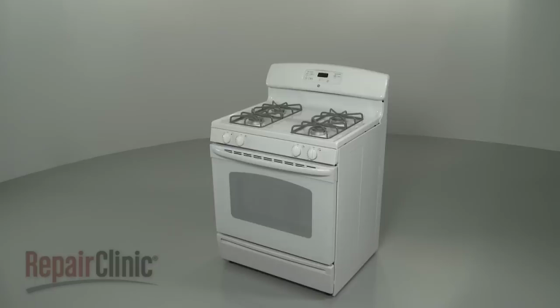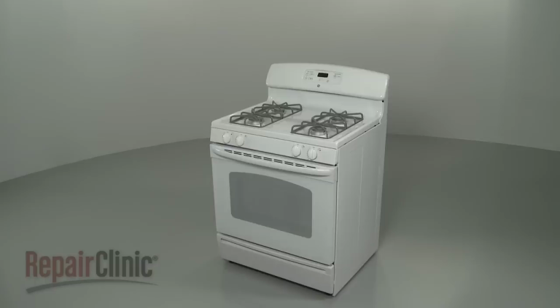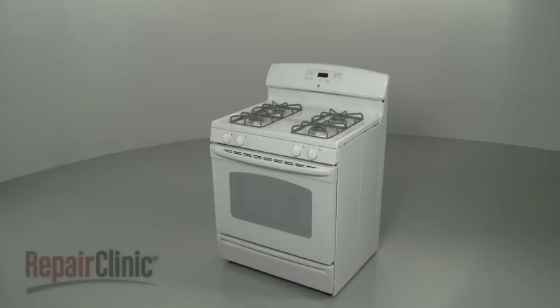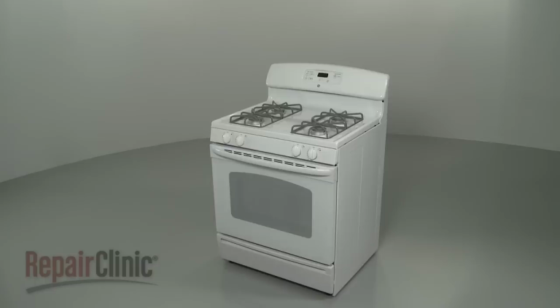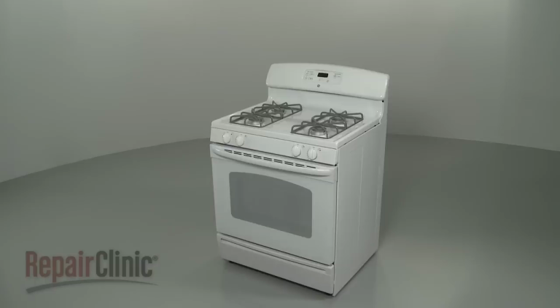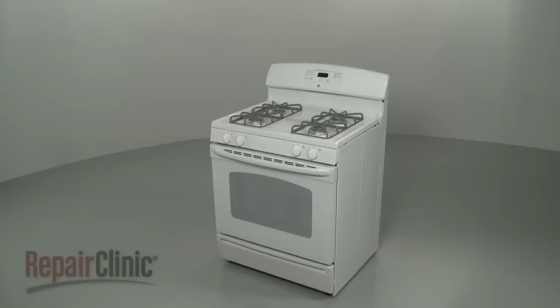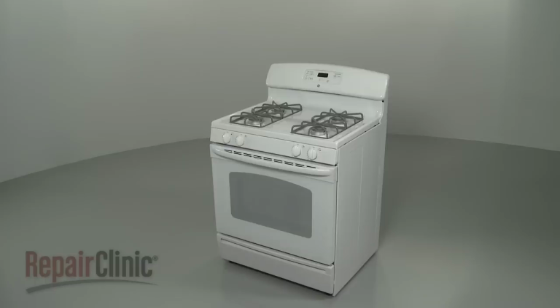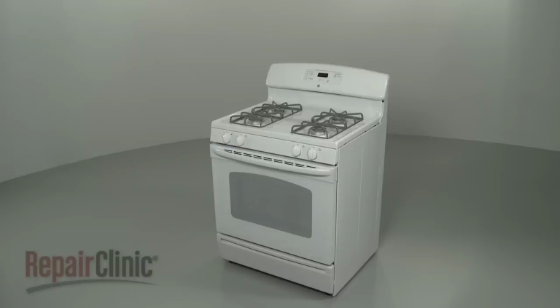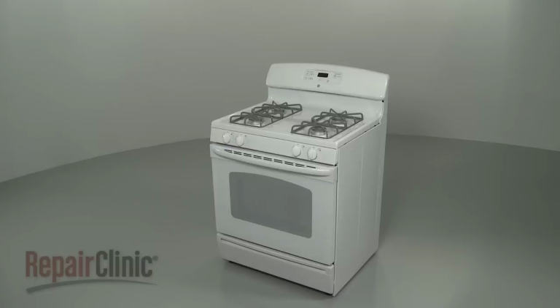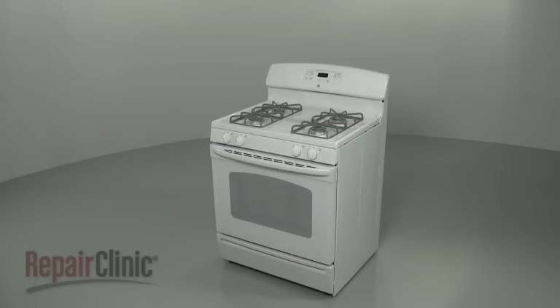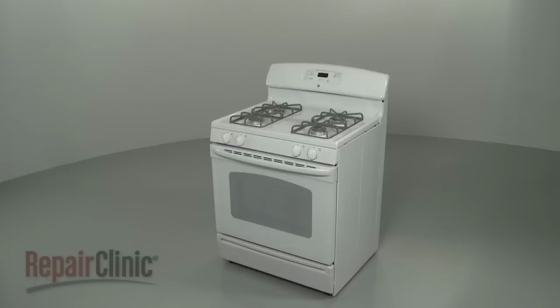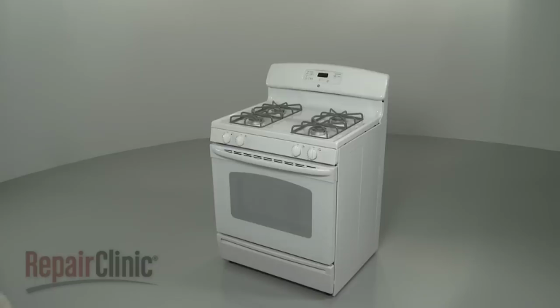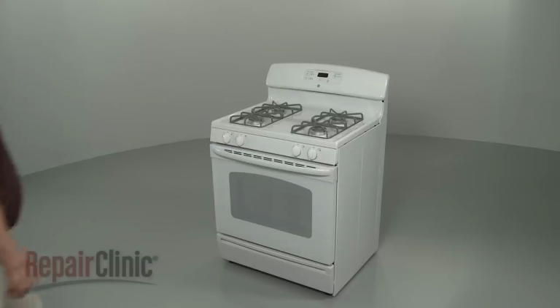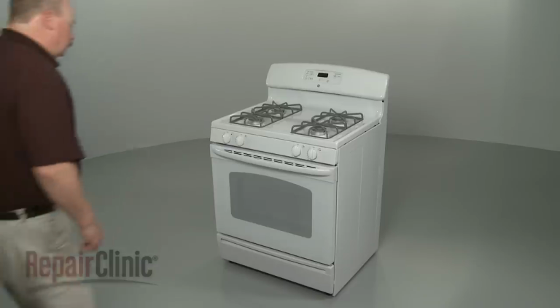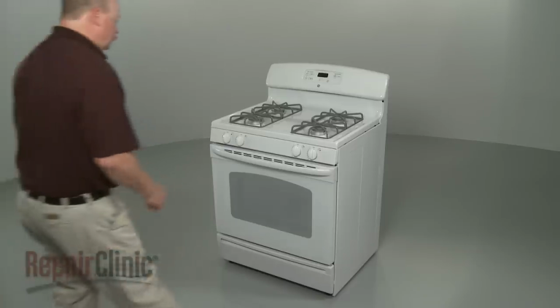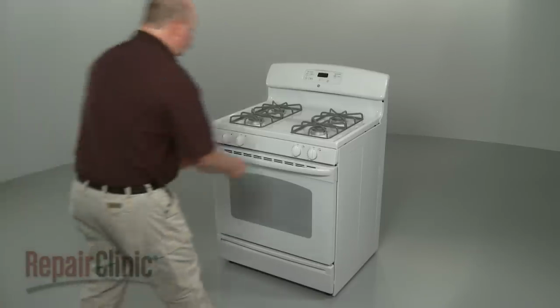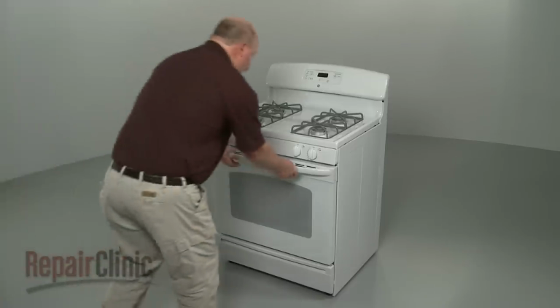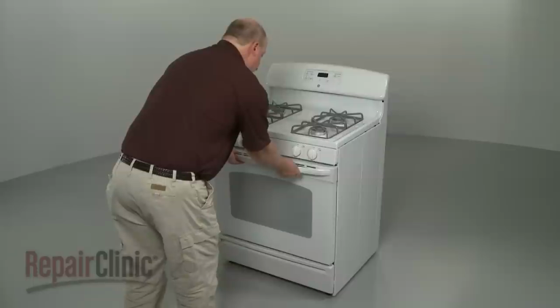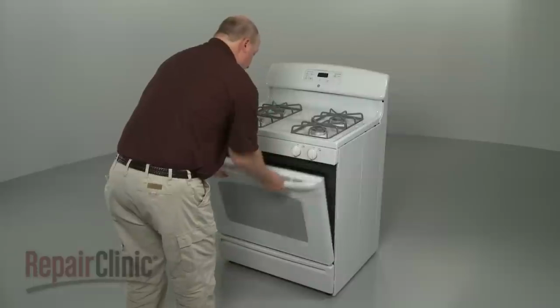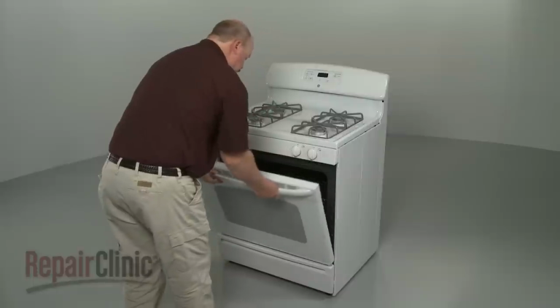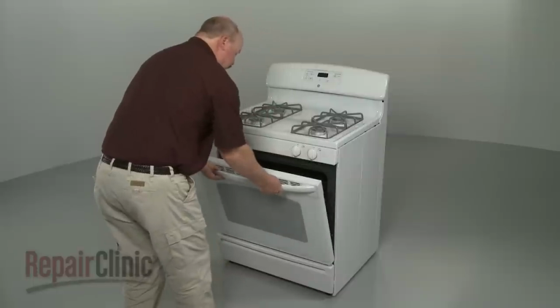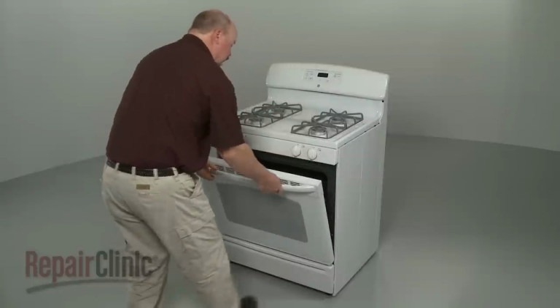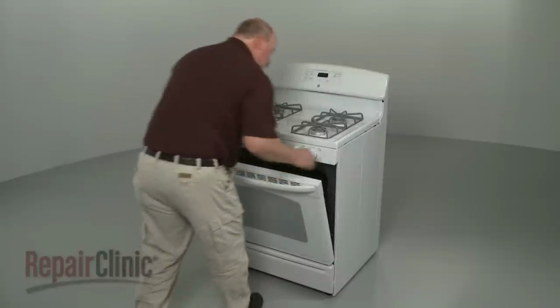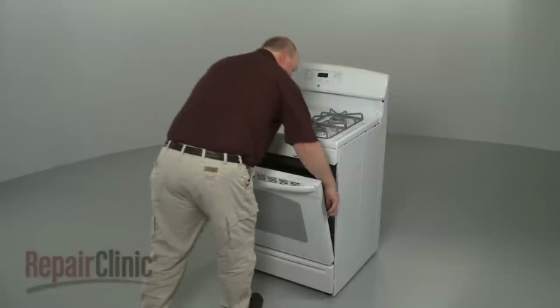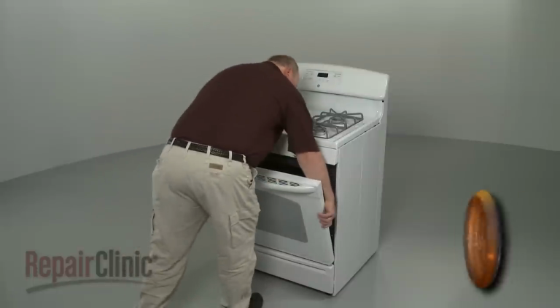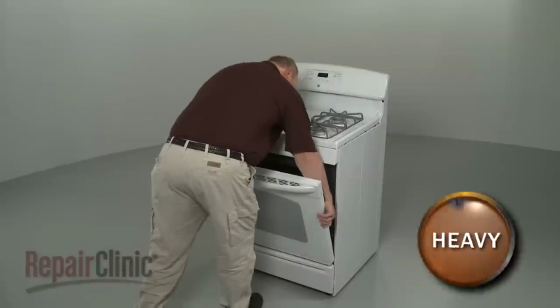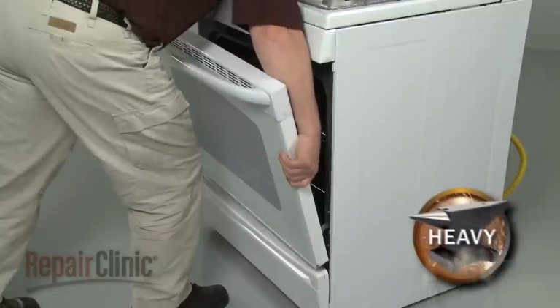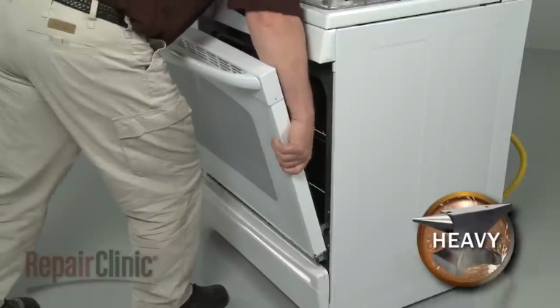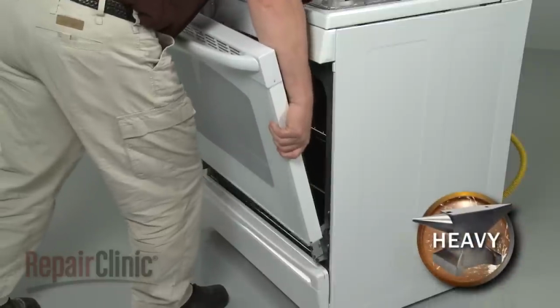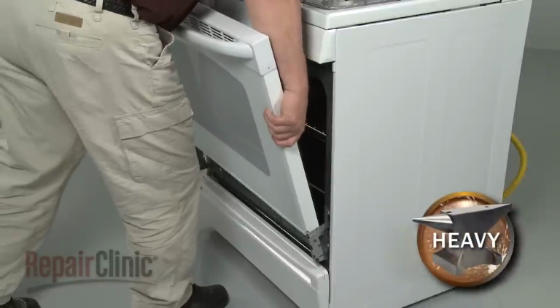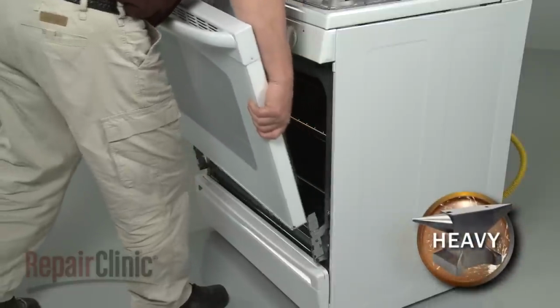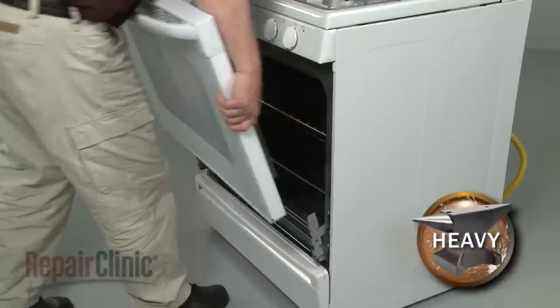To make replacing the light bulb in your range oven easier, we recommend removing the oven door by opening the door to the broil position and lifting it off of the hinges.